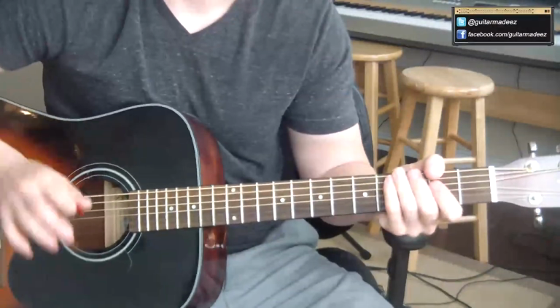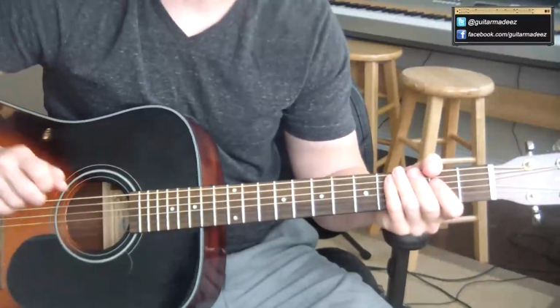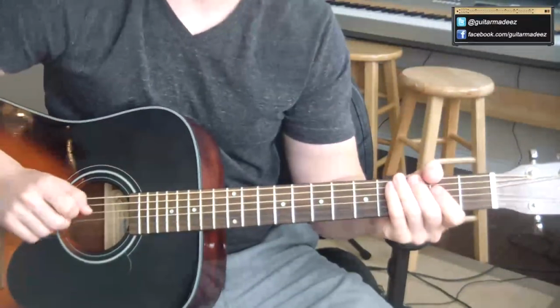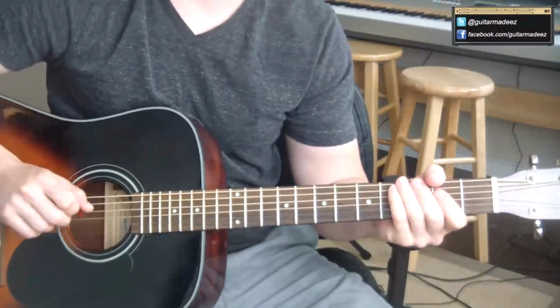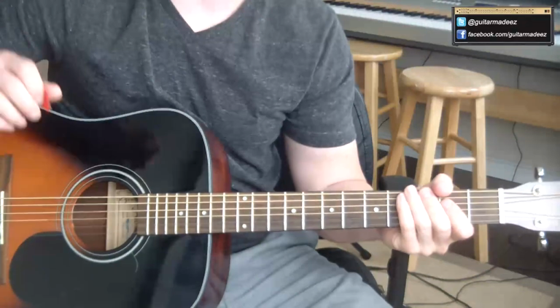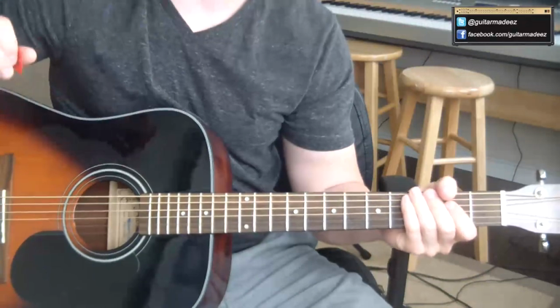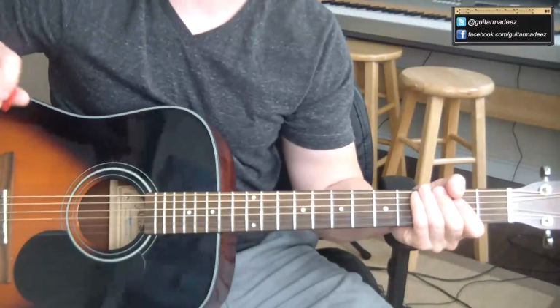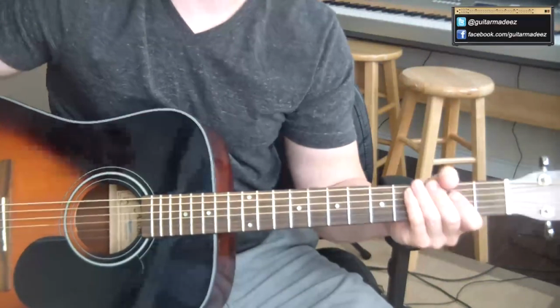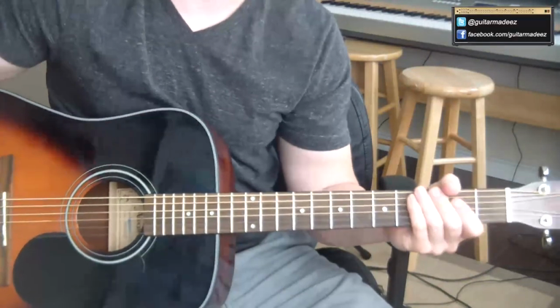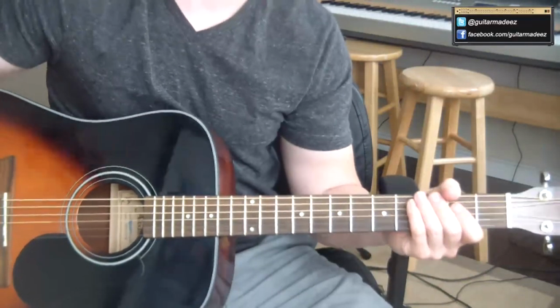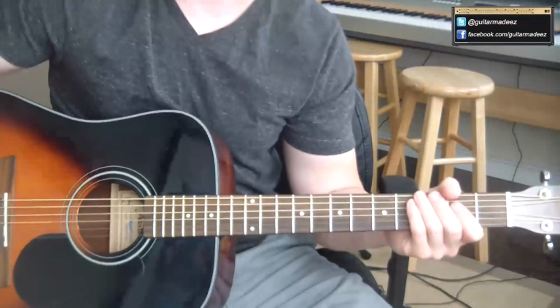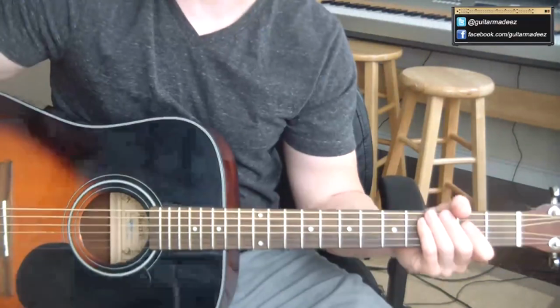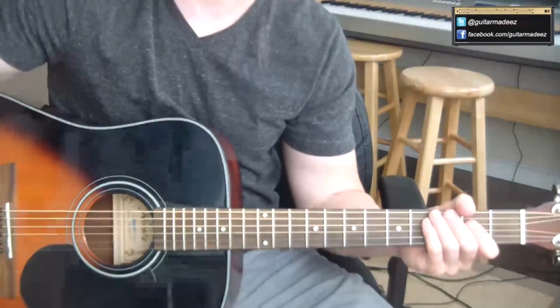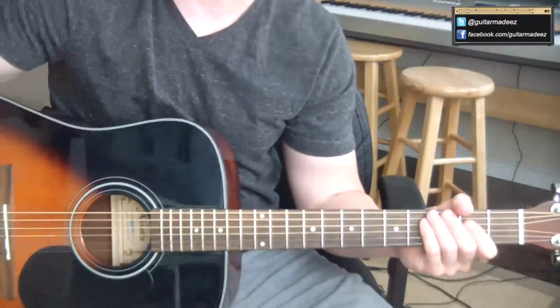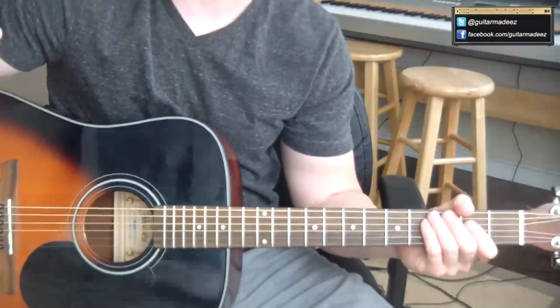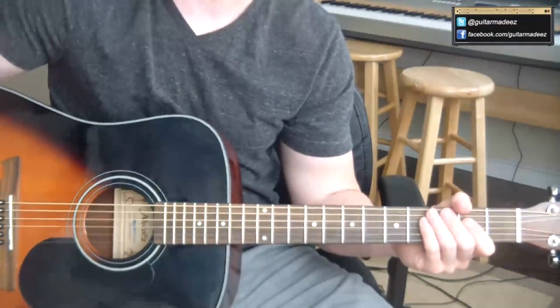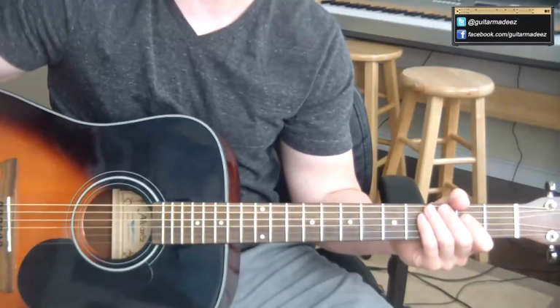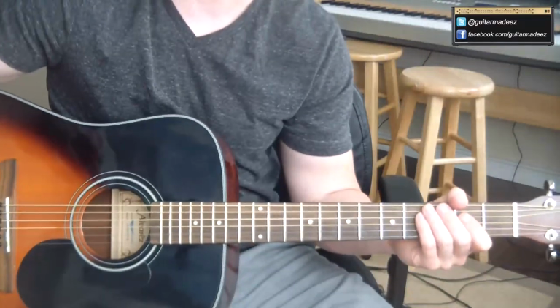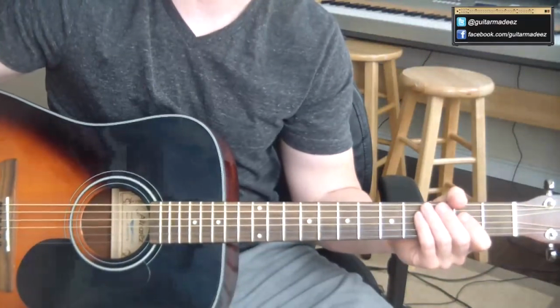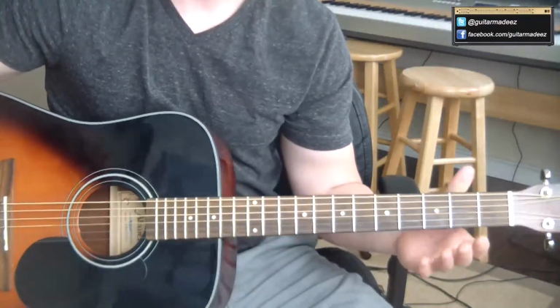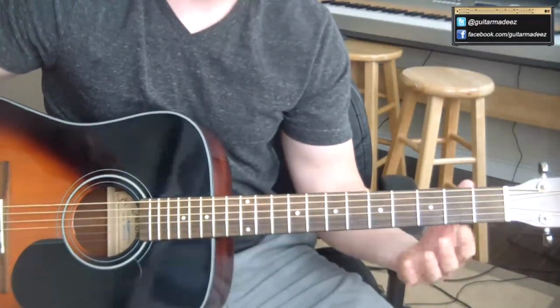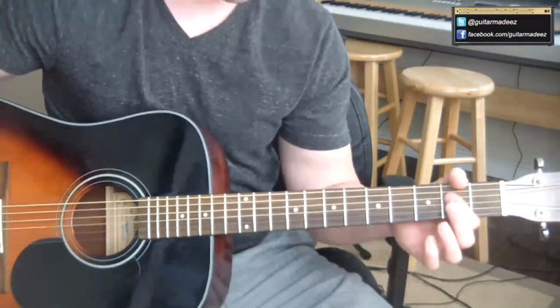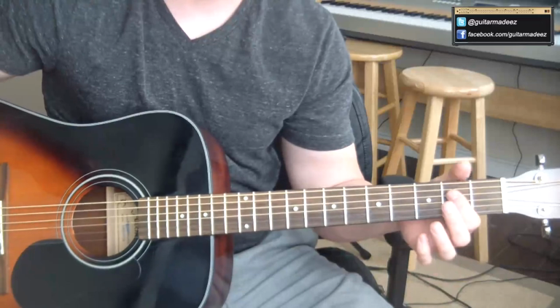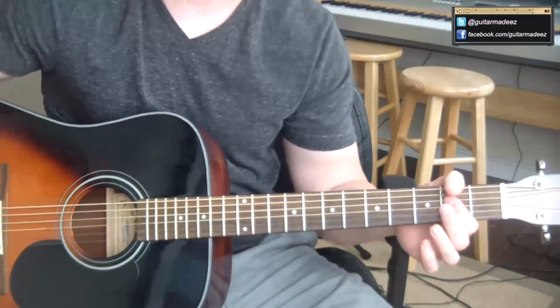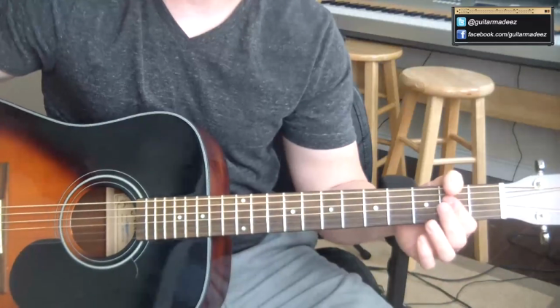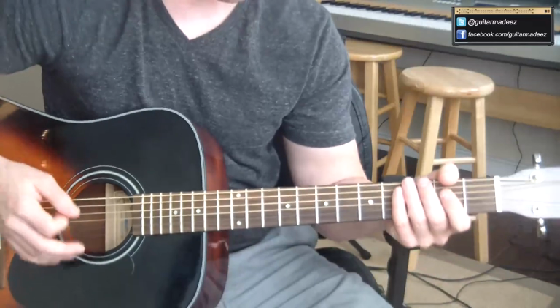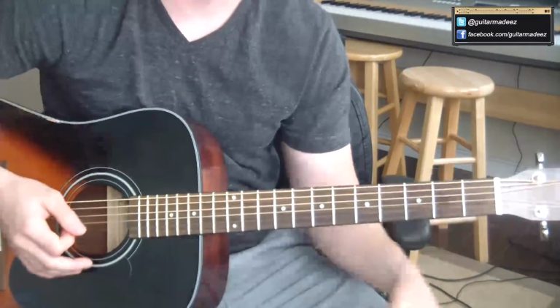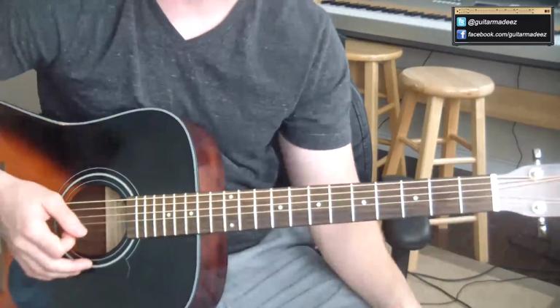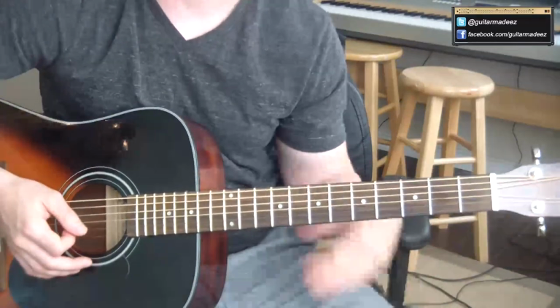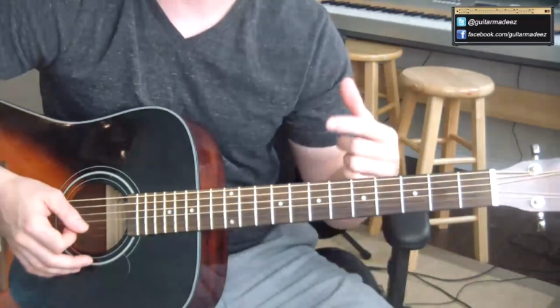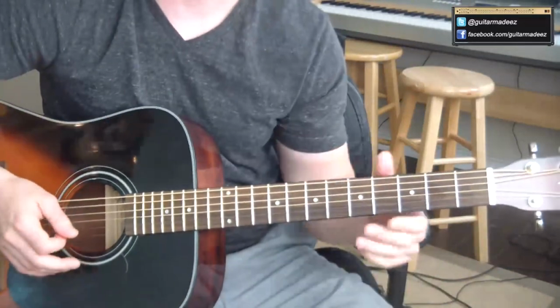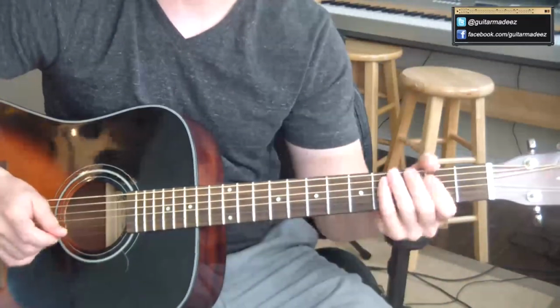The best way to learn this is to have the original recording playing, or just go to YouTube and type in 'The Who Magic Buzz' and have that playing. You can figure it out — your brain will pick up on that.